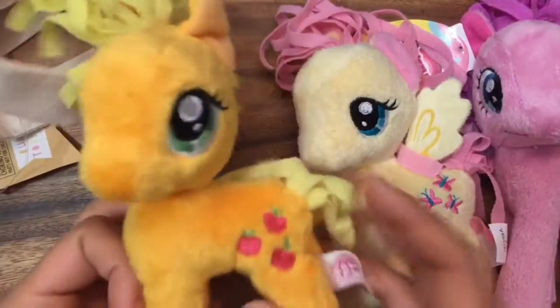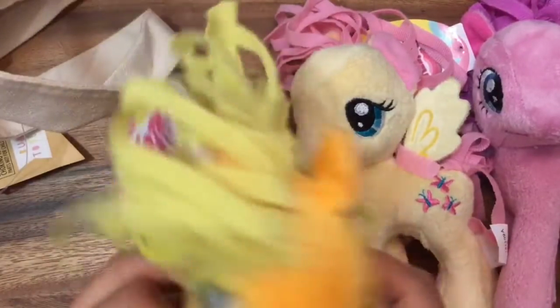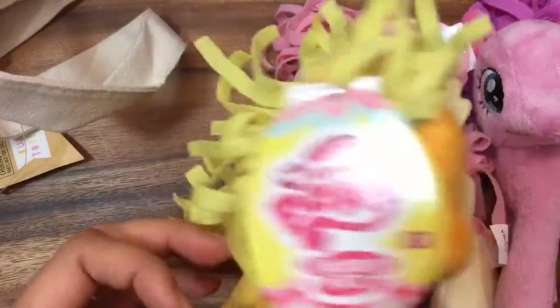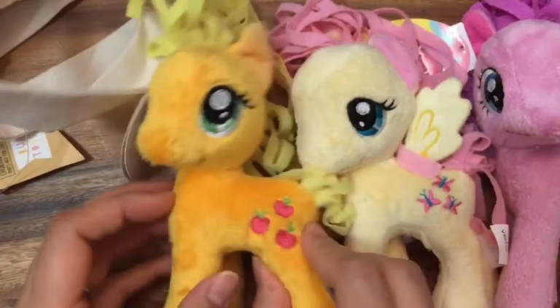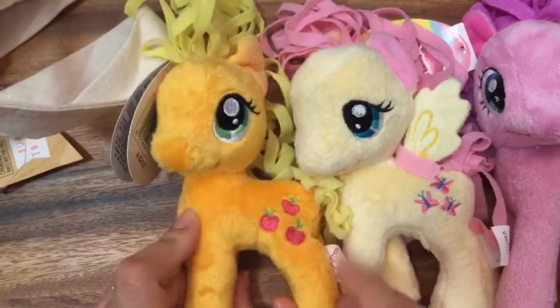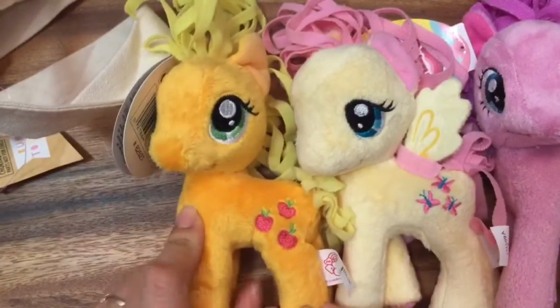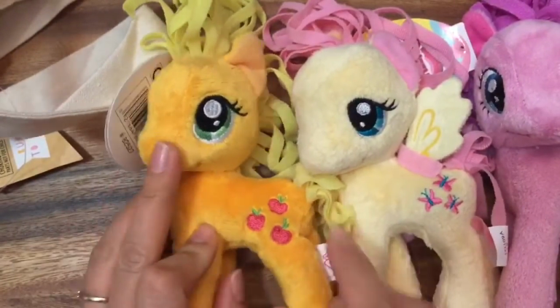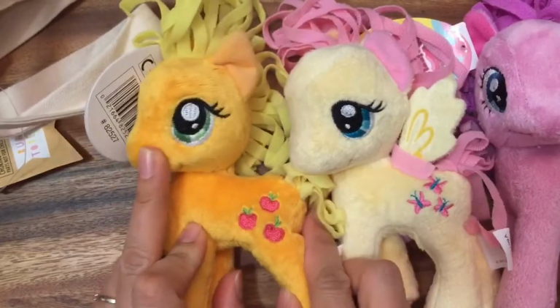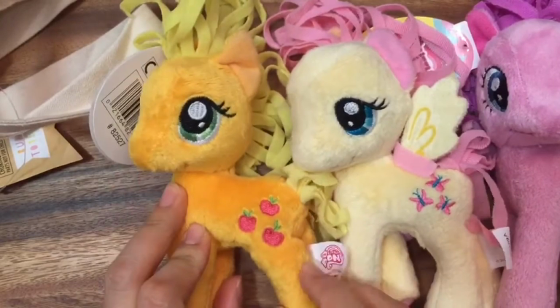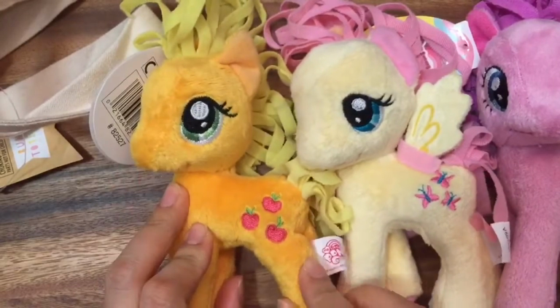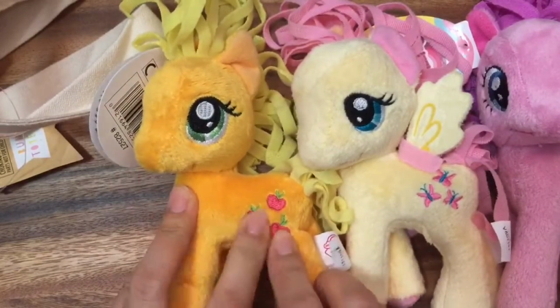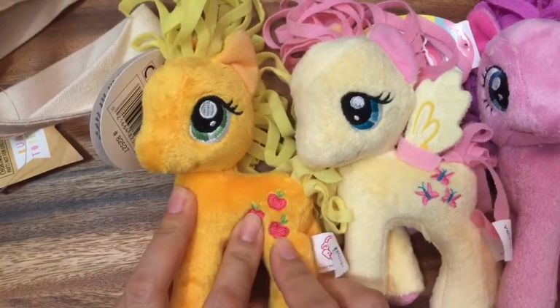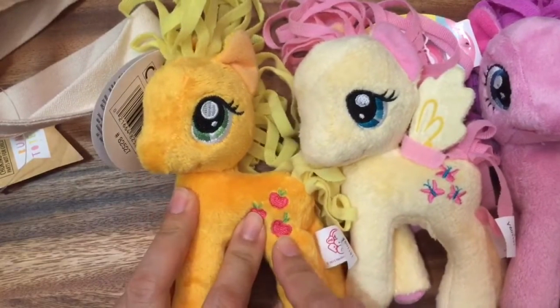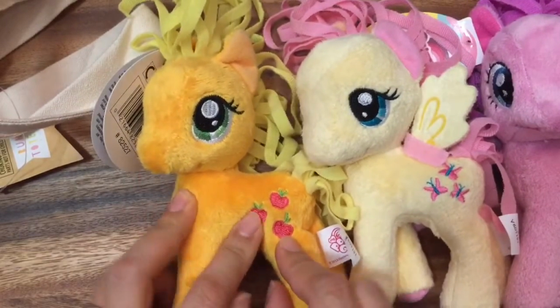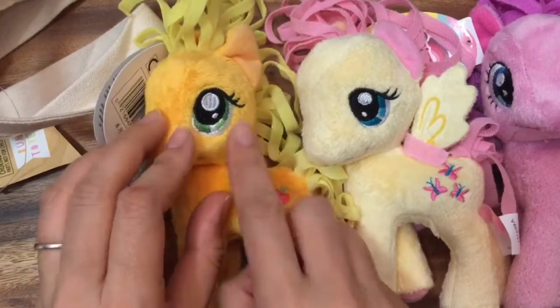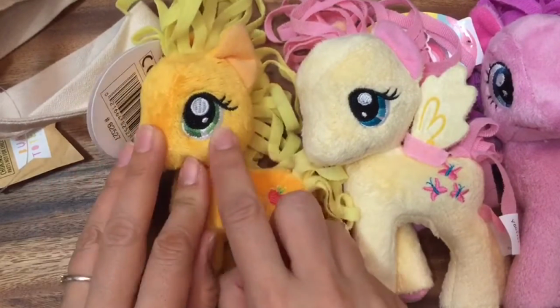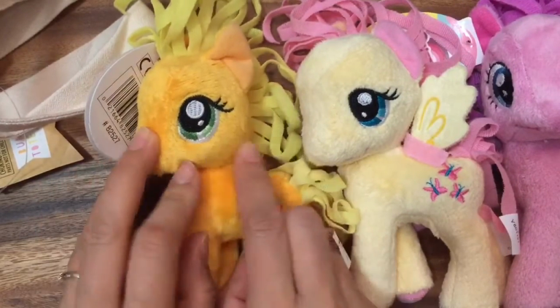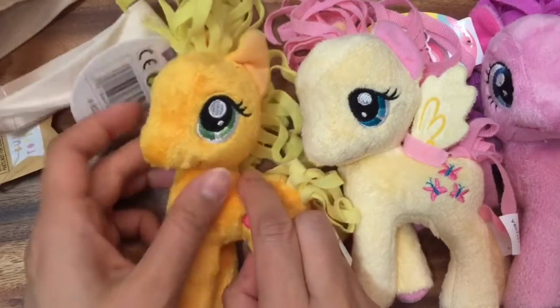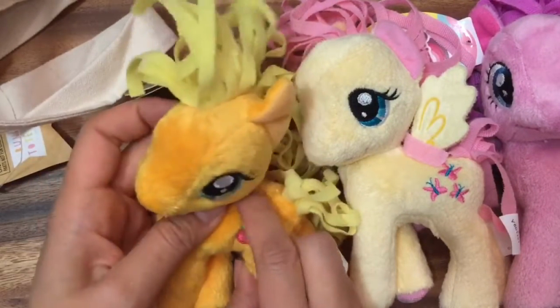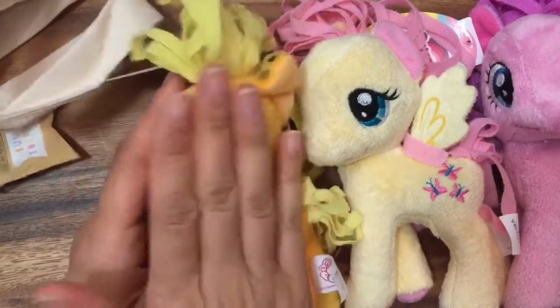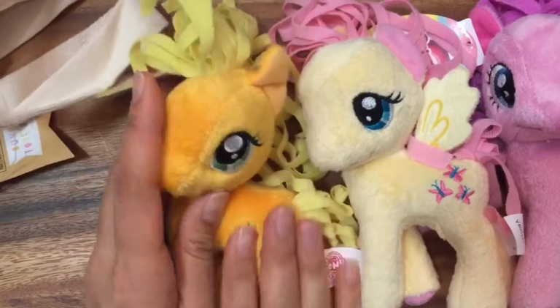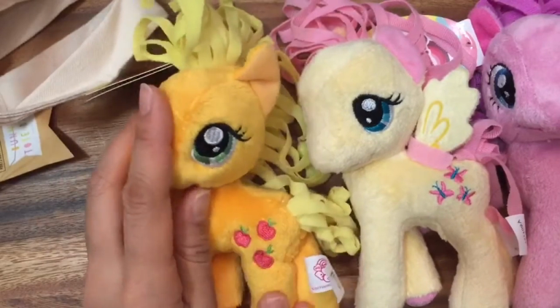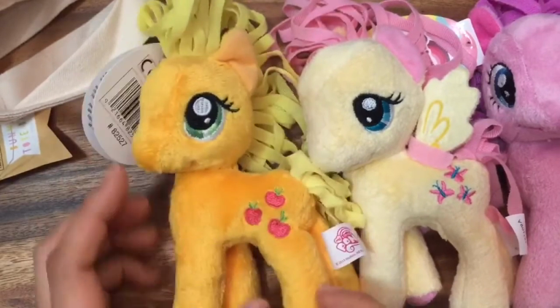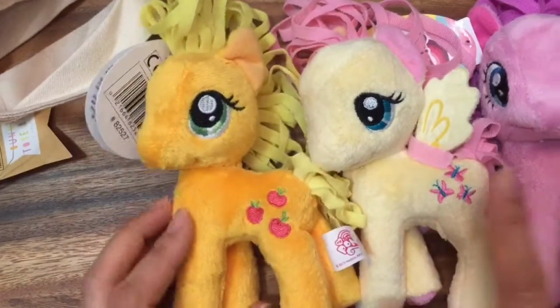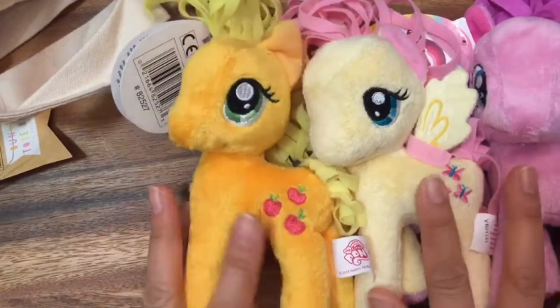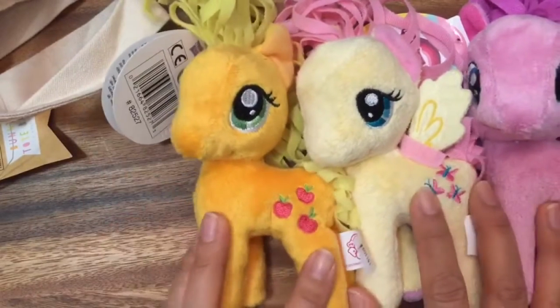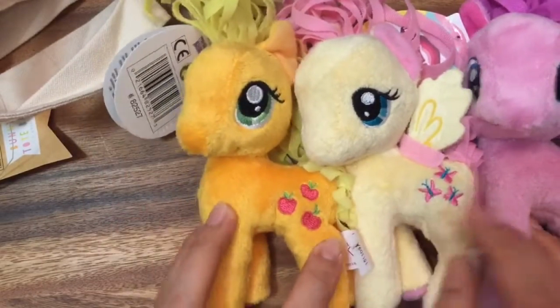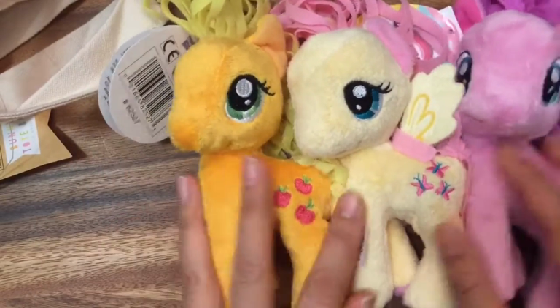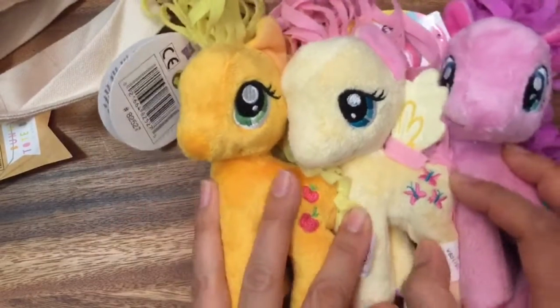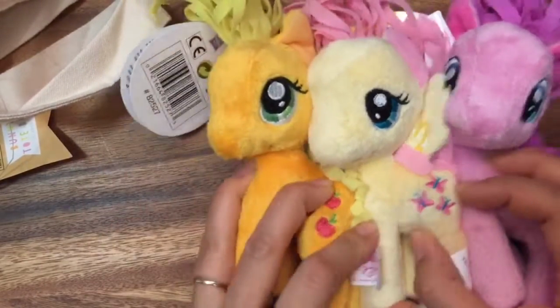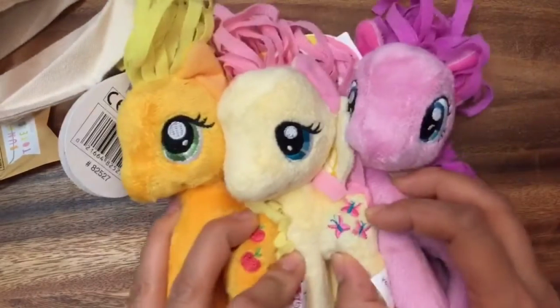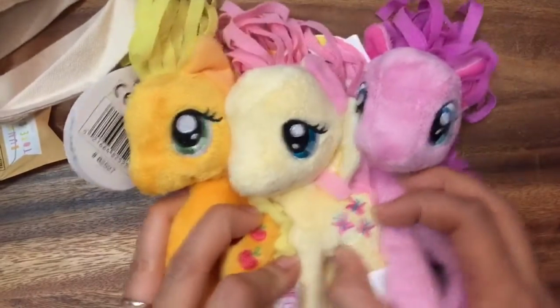I have Applejack. Applejack with her apples as her cutie mark, and she has the green eyes. These ponies are so soft and vibrant. Look, they're like all hugging.